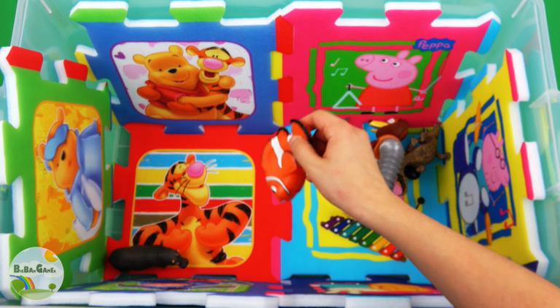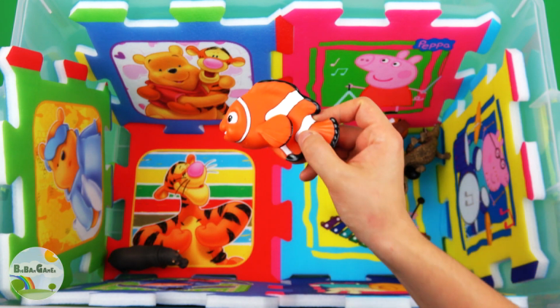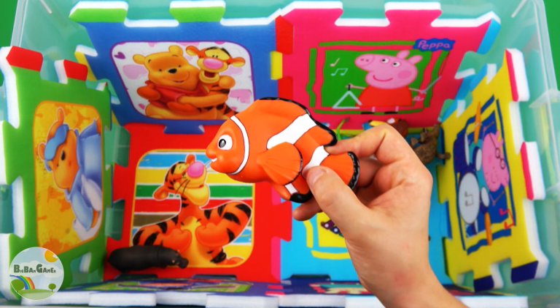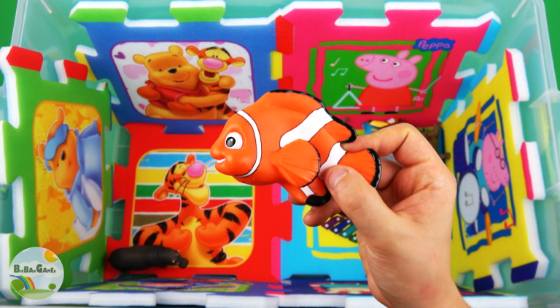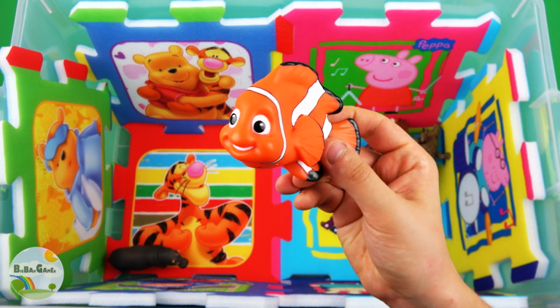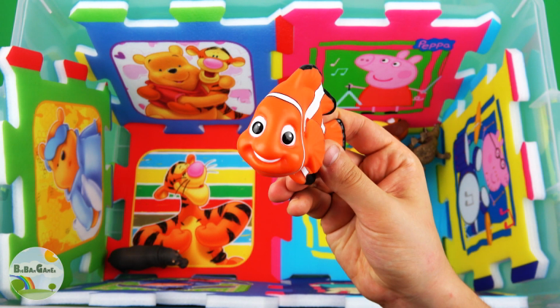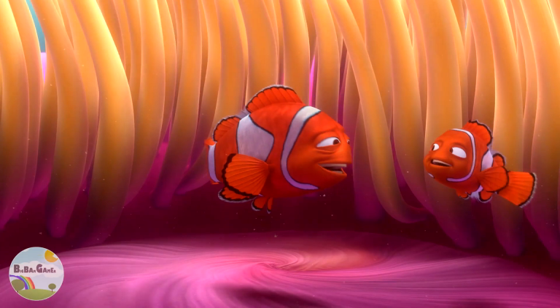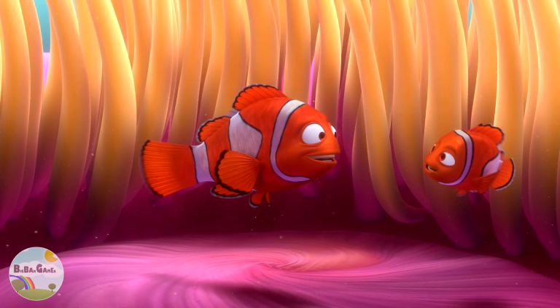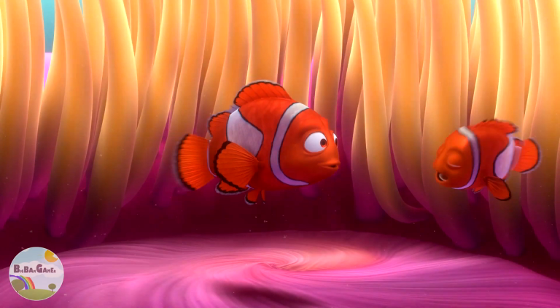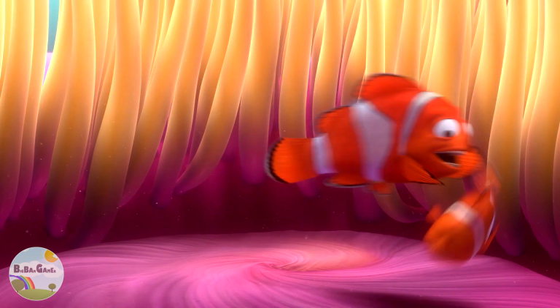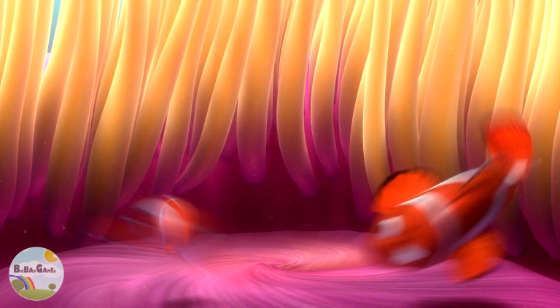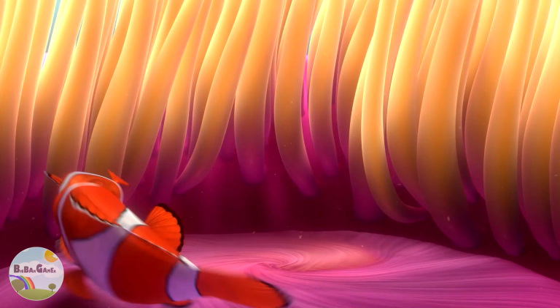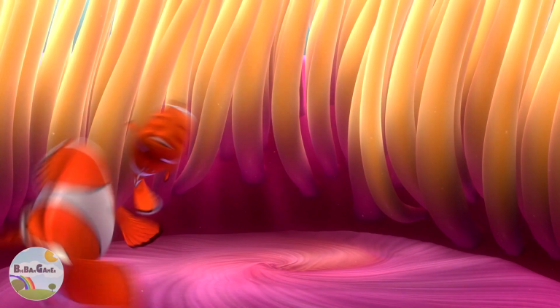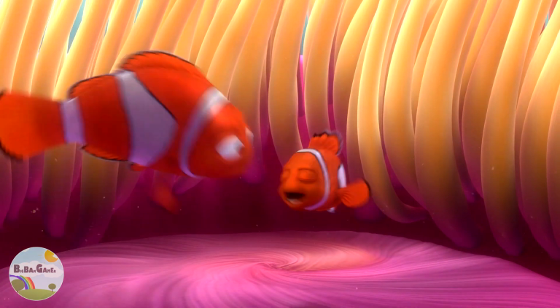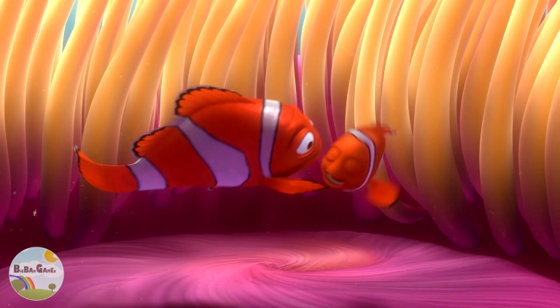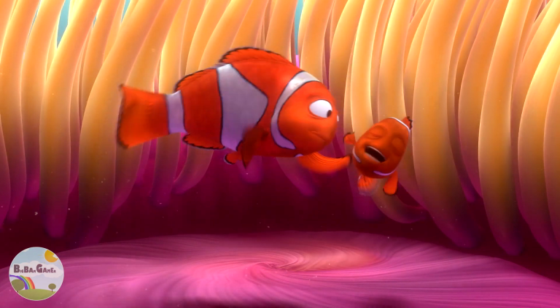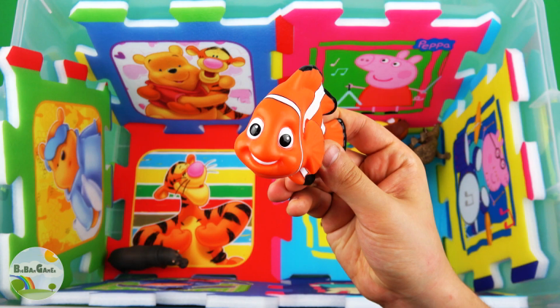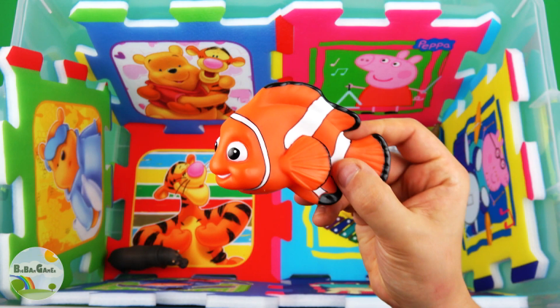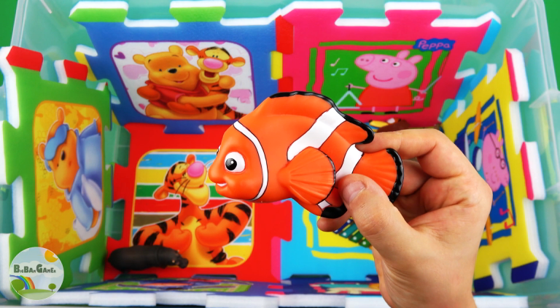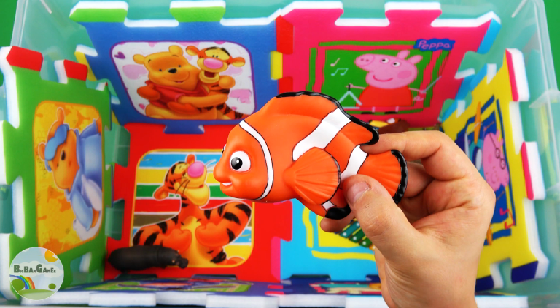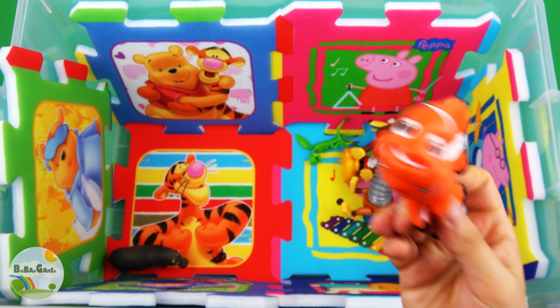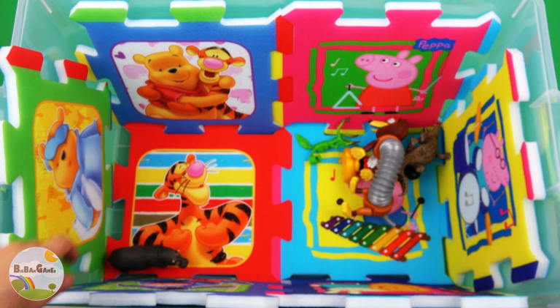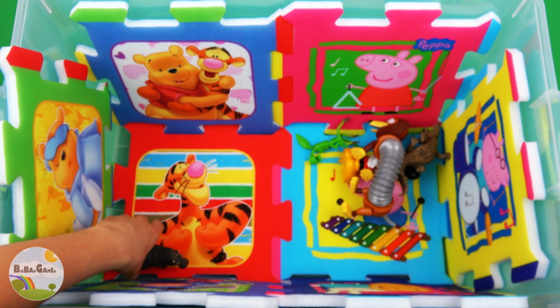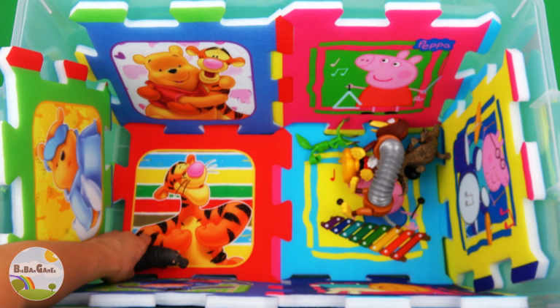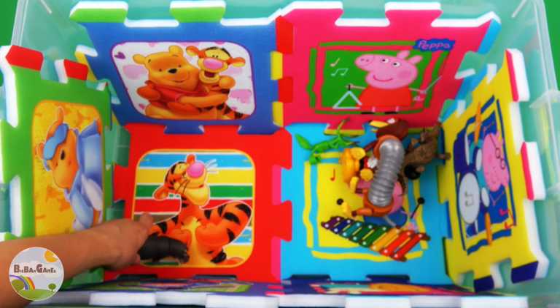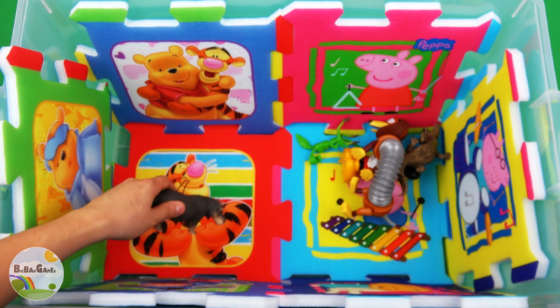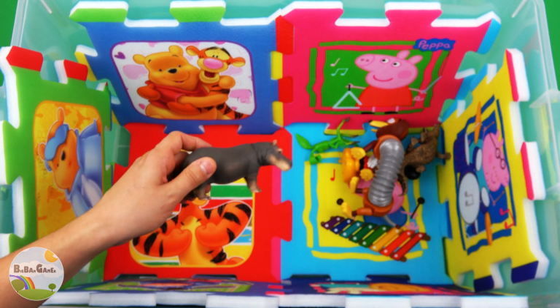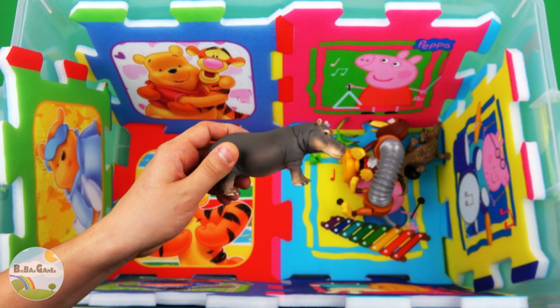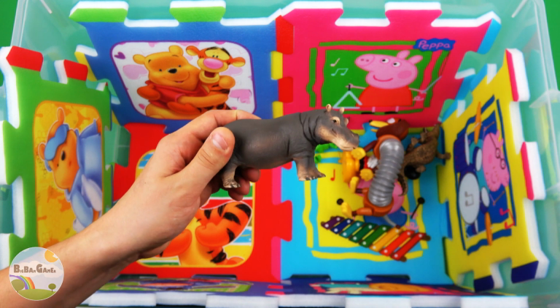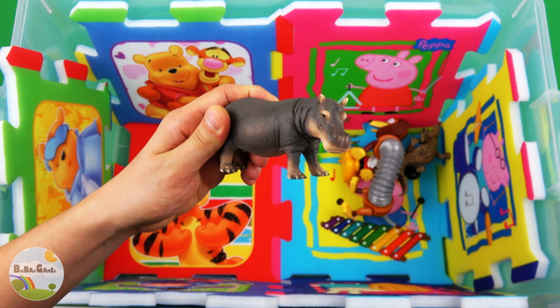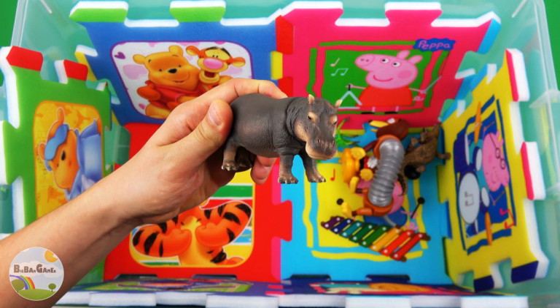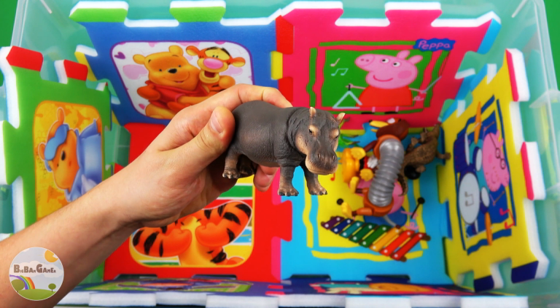Orange color, Nemo clown fish. Hippopotamus.